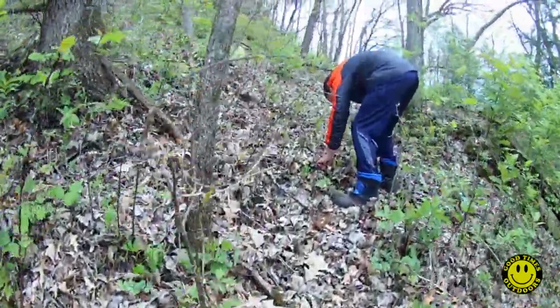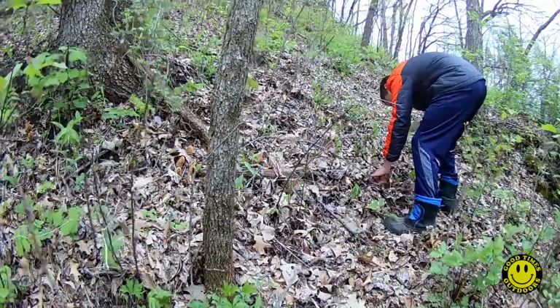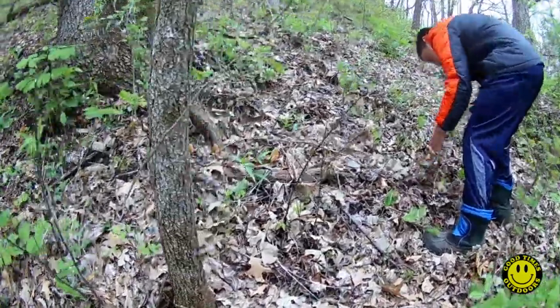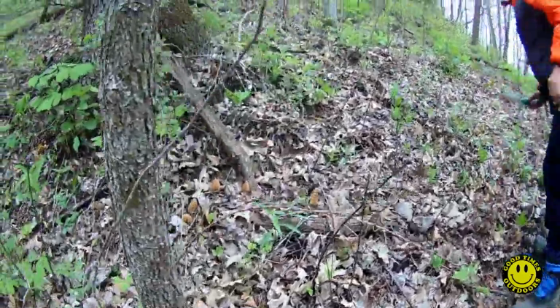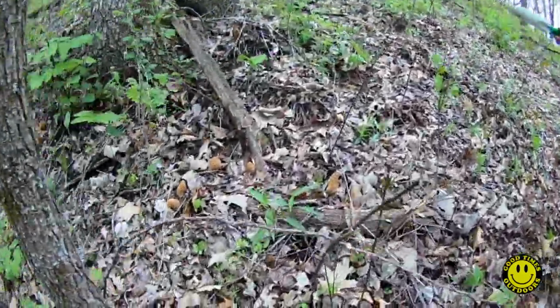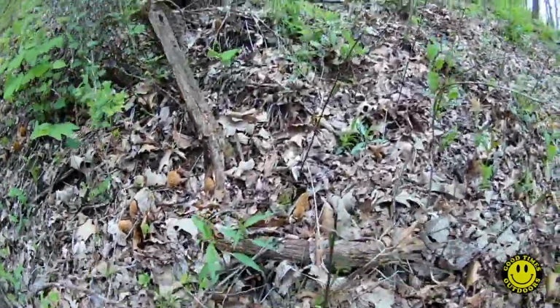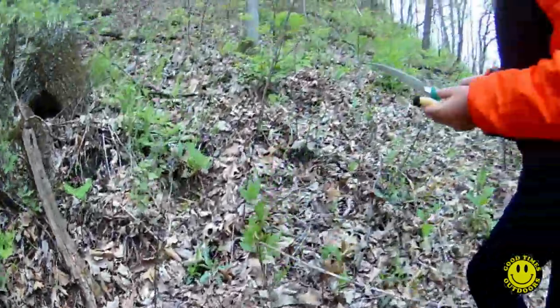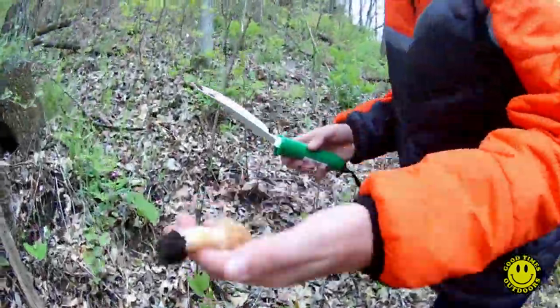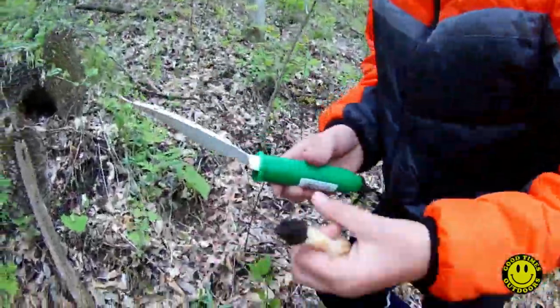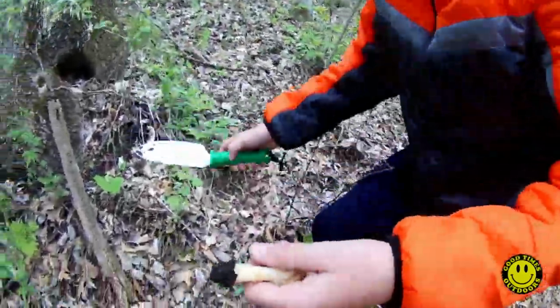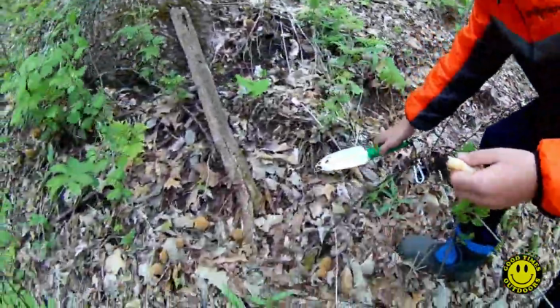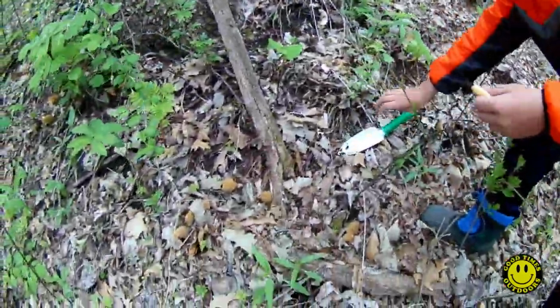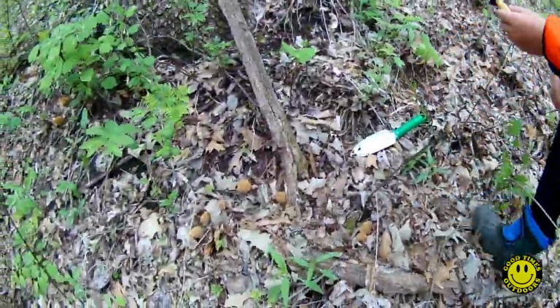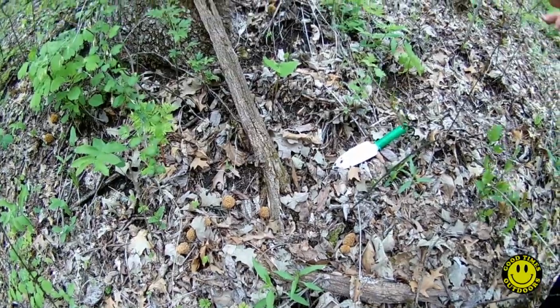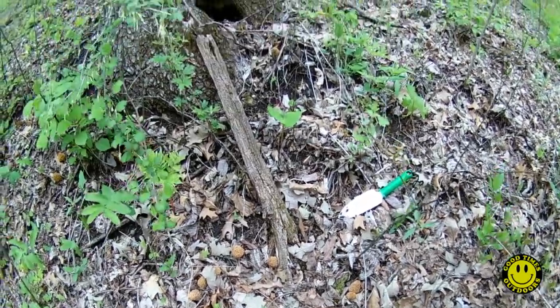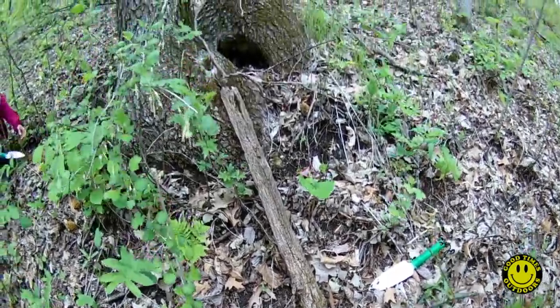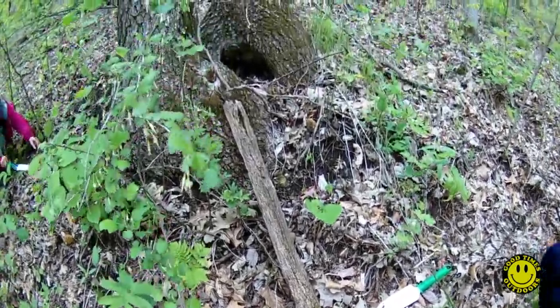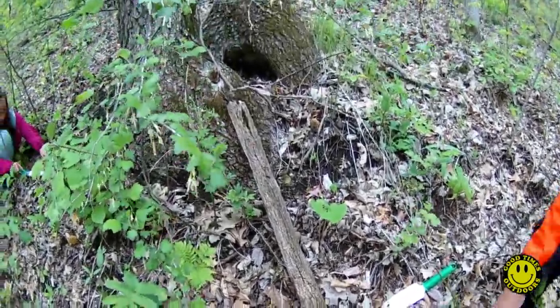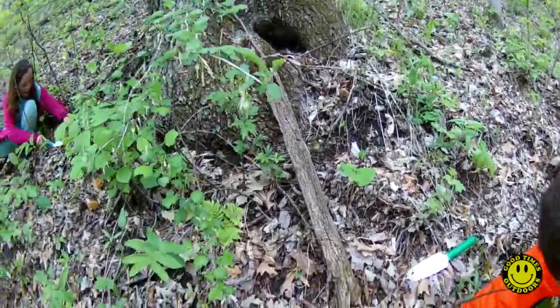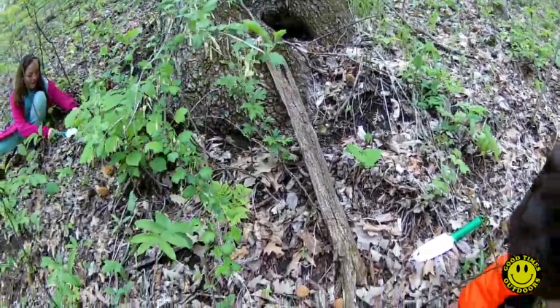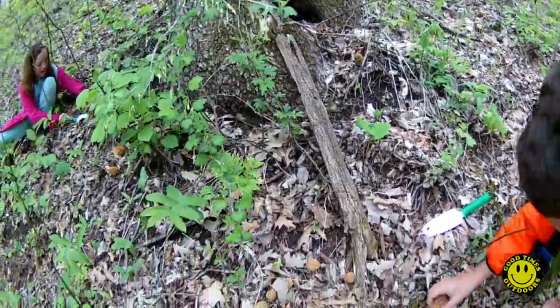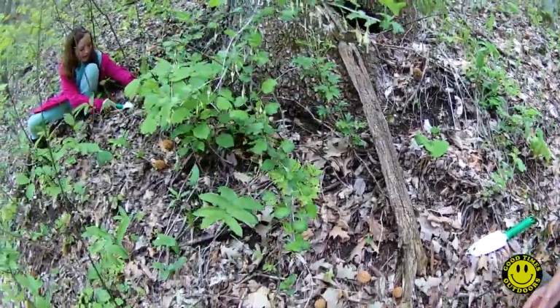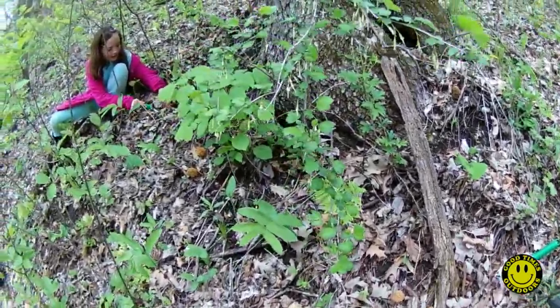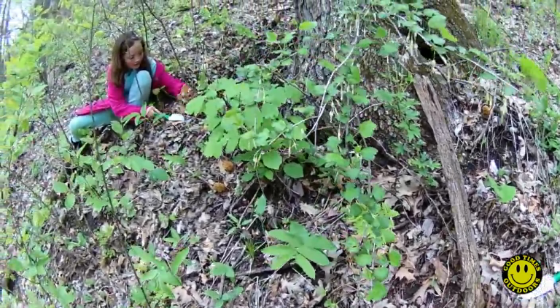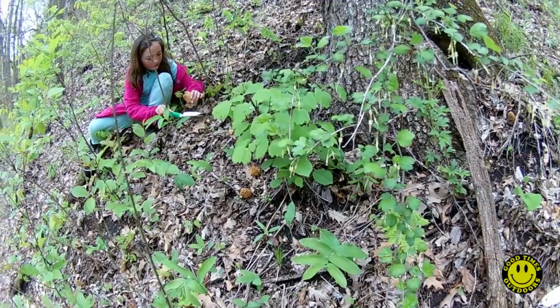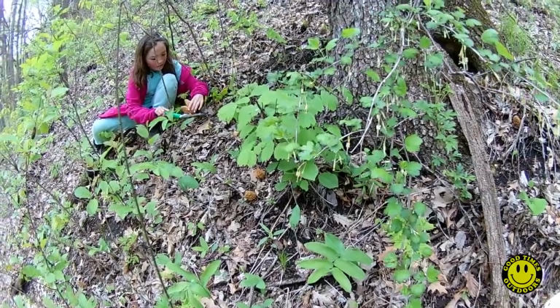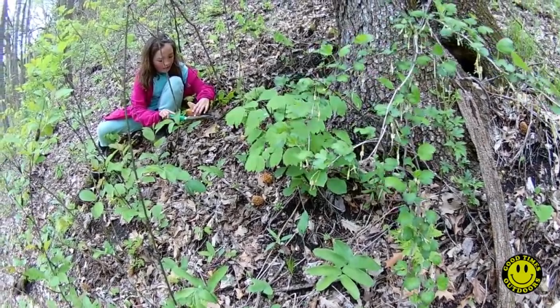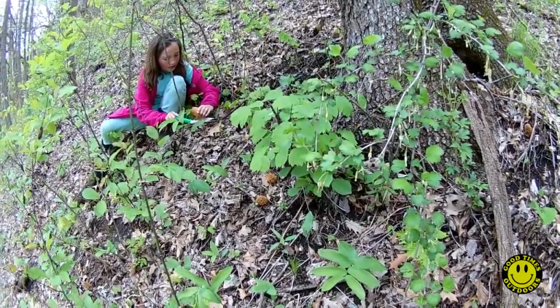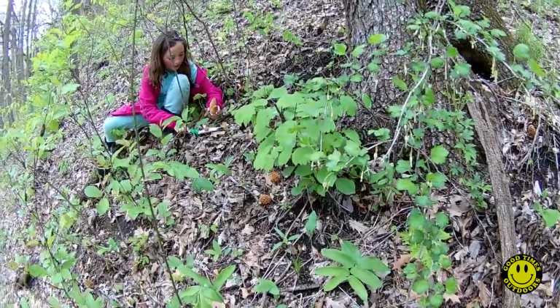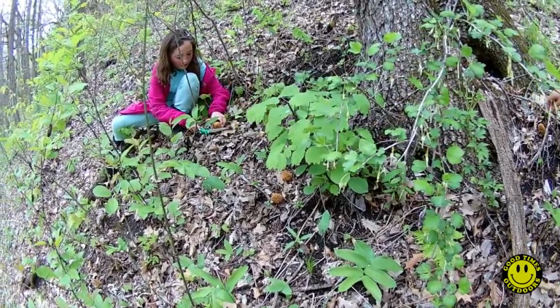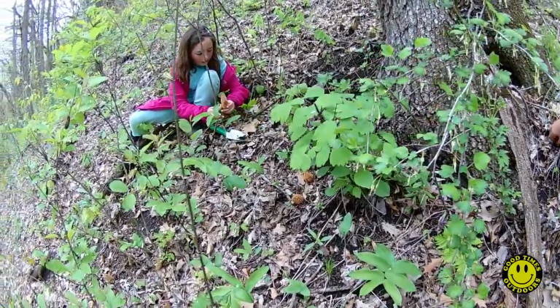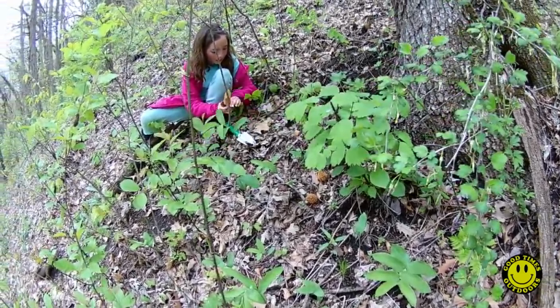Oh my god! What you got, Ben? Wanna get those? Oh my god! By that tree? There's some mushrooms right here, Dad! You don't need the shovel to dig them up, Kate. That's in case we find any onions.